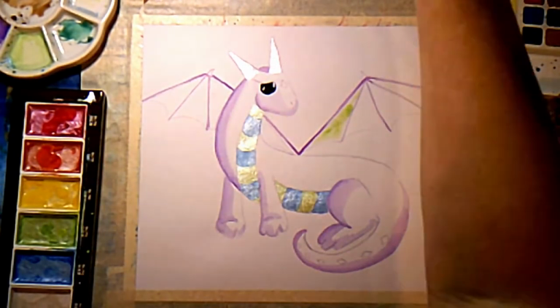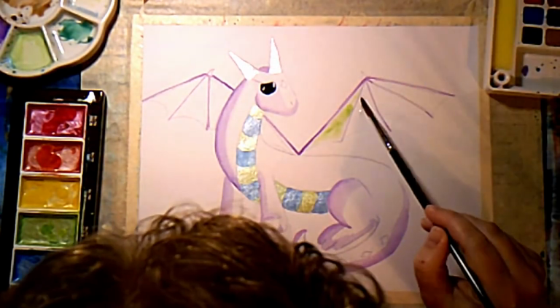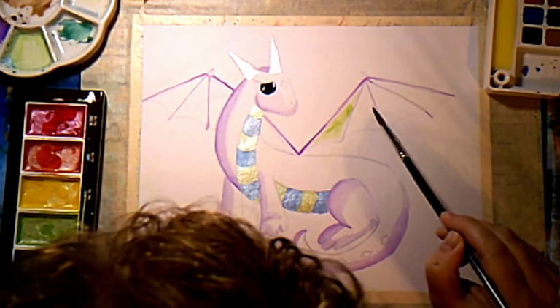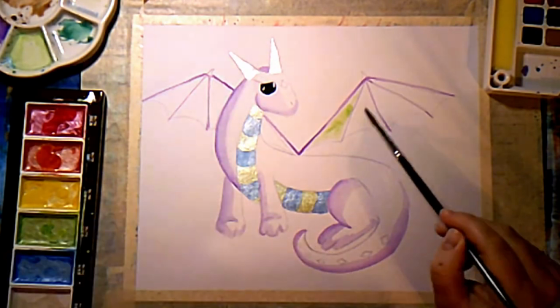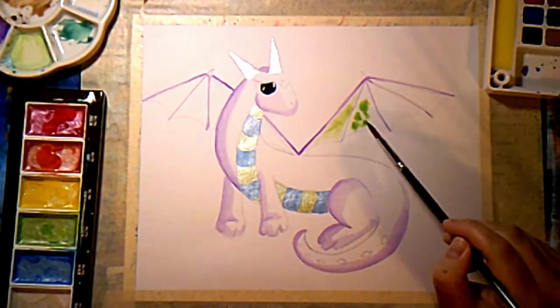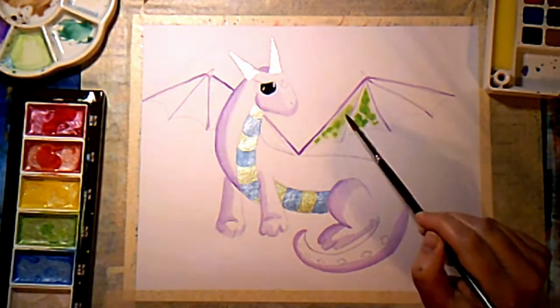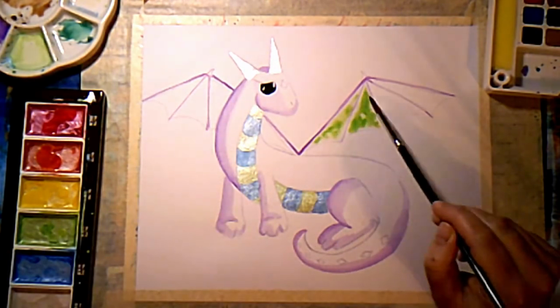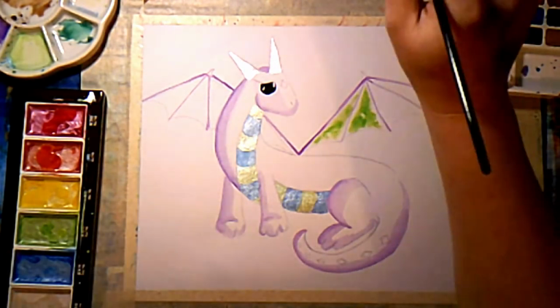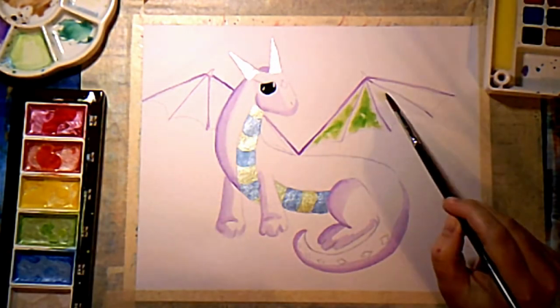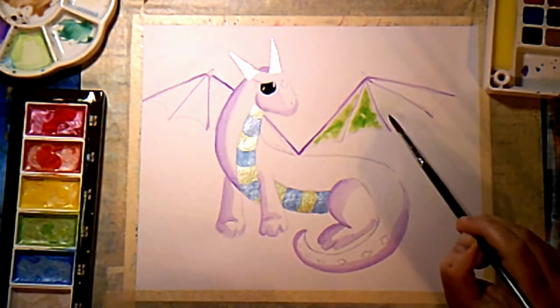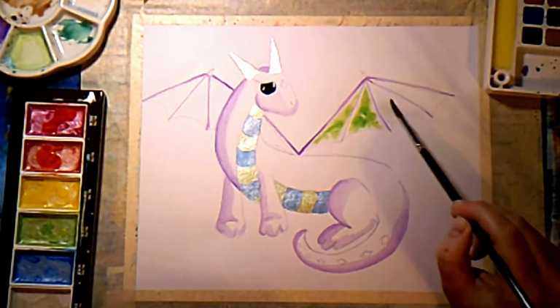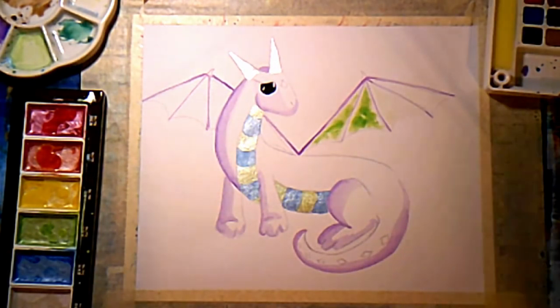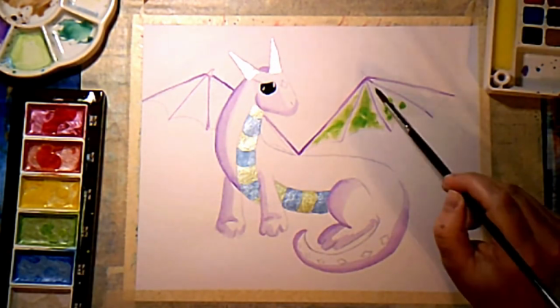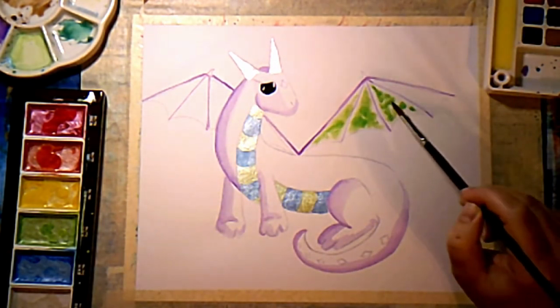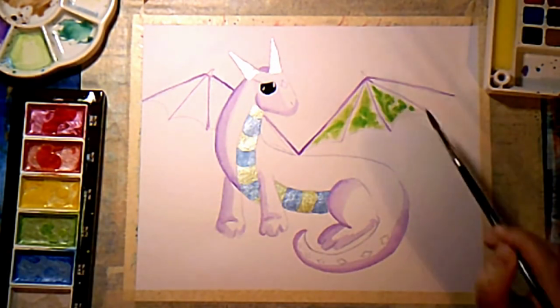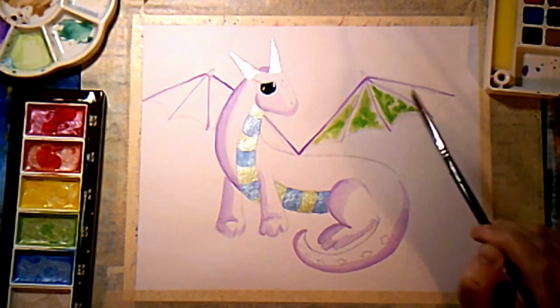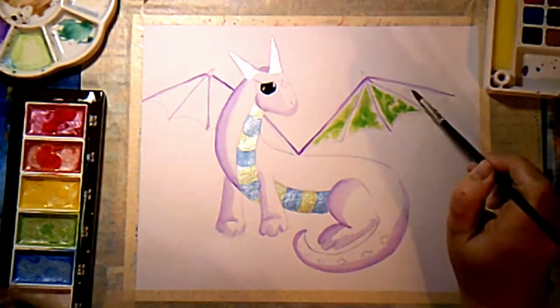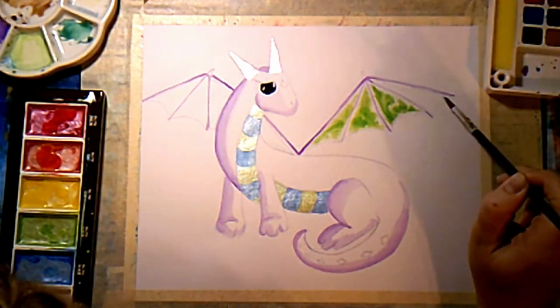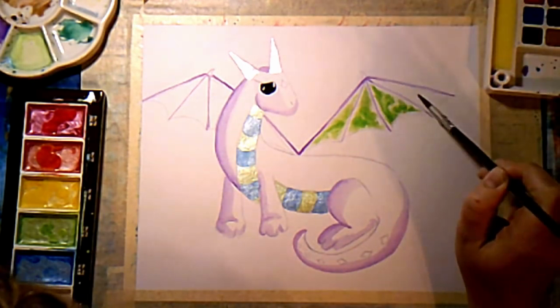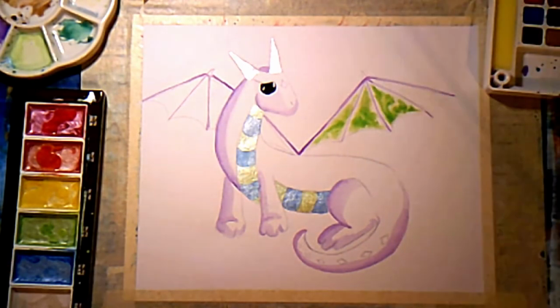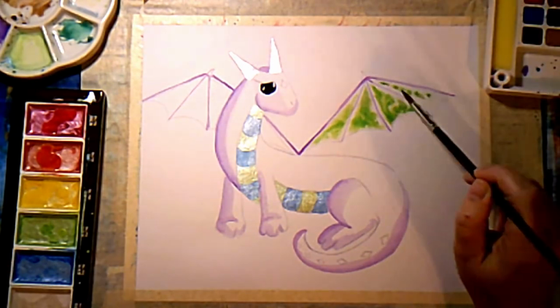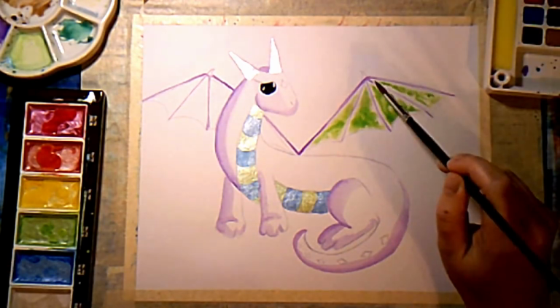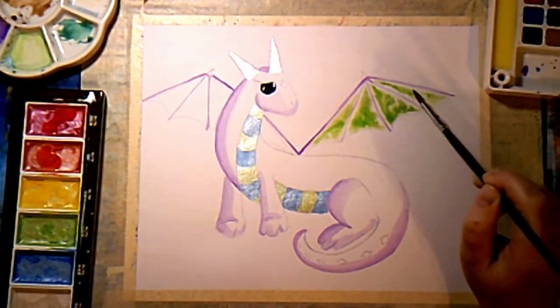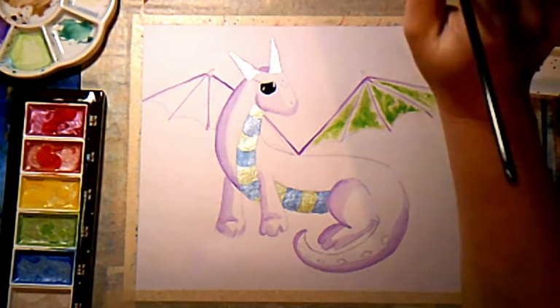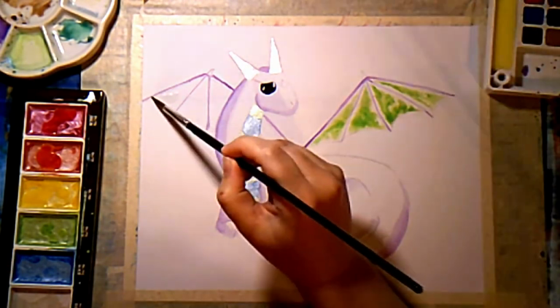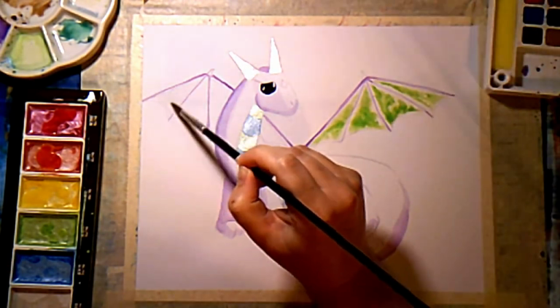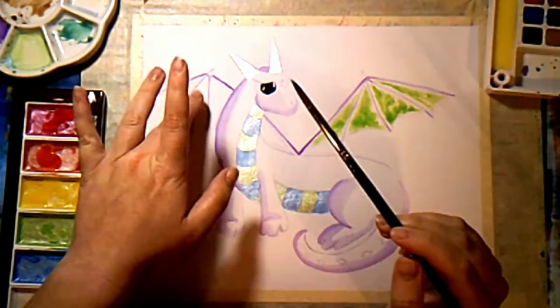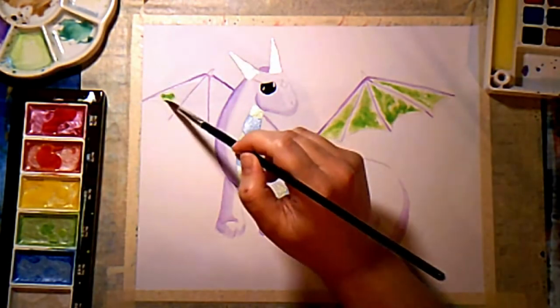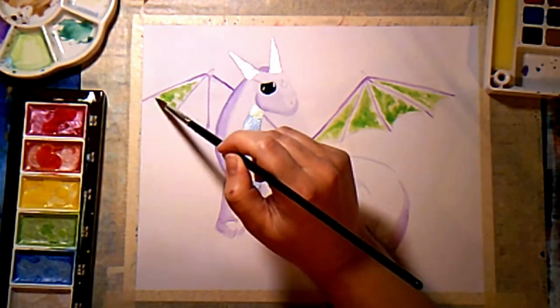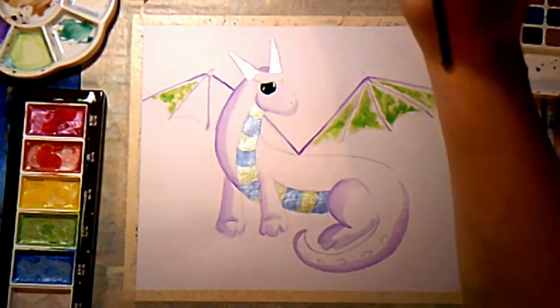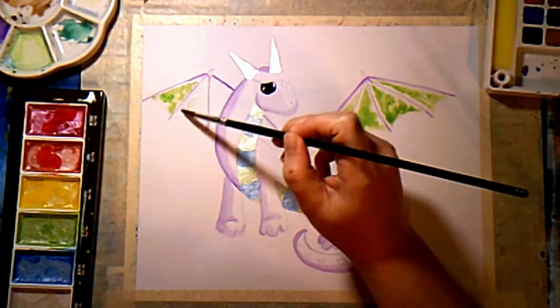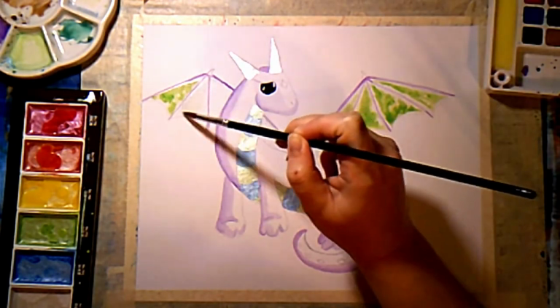For the wings, I just got the area wet, then came back and dabbed in the colors. I wanted it to sort of have this tie-dye look, and I do like how it came out — I think it made a neat effect.